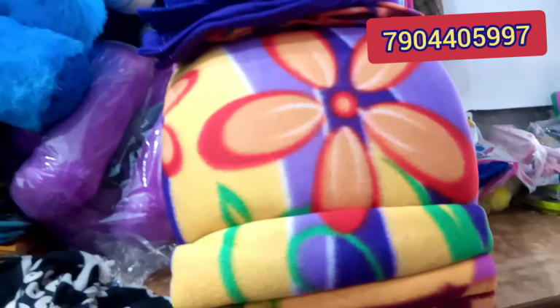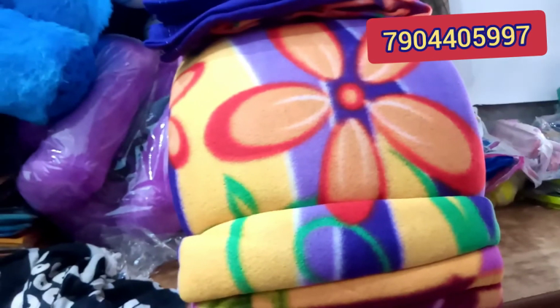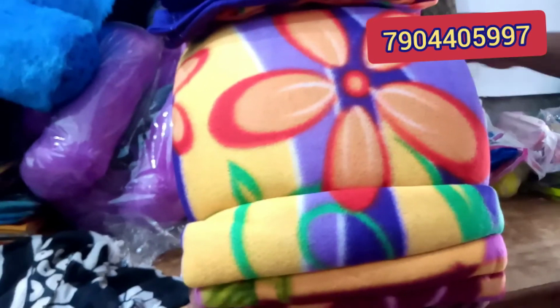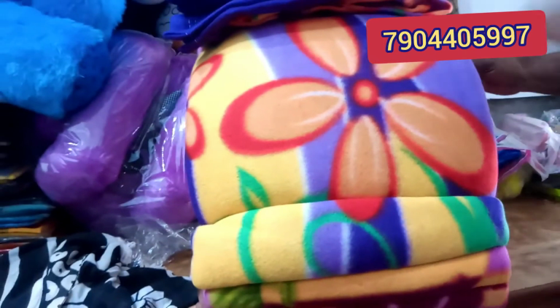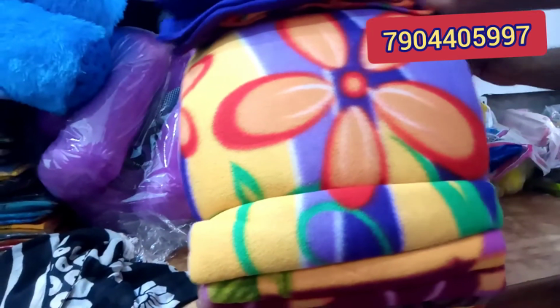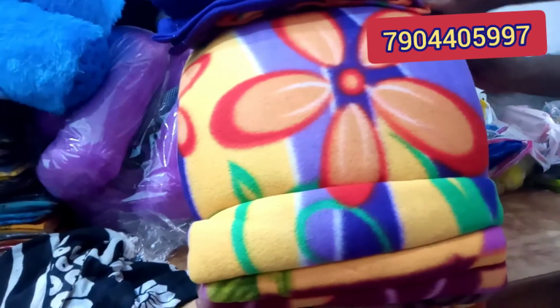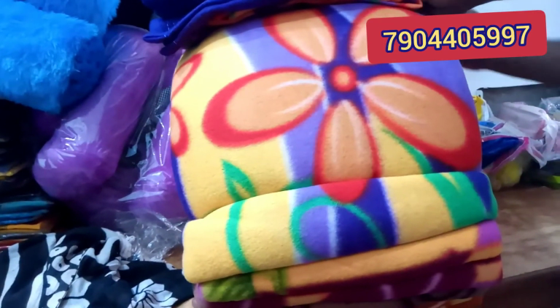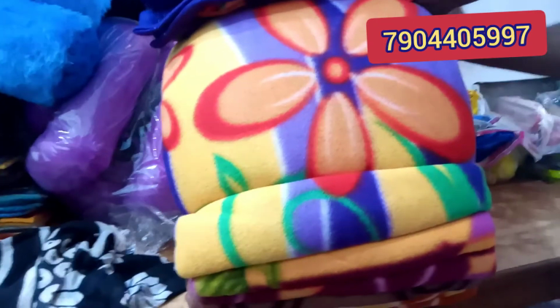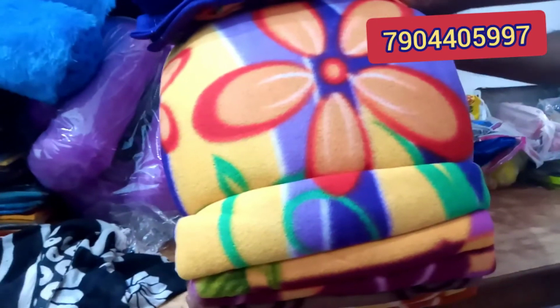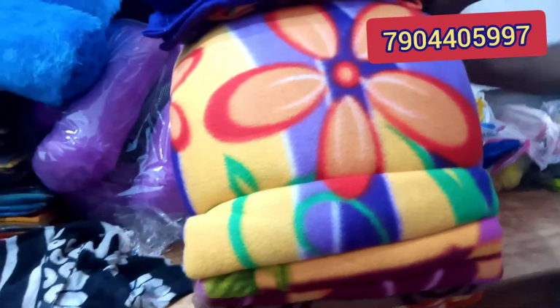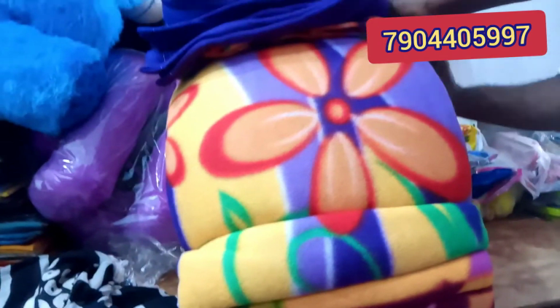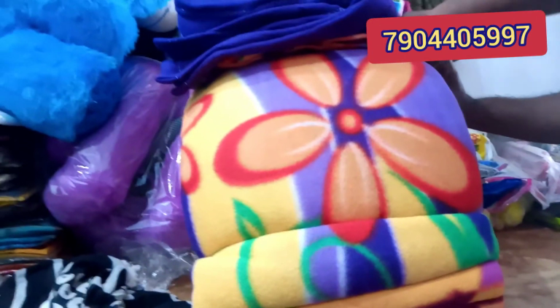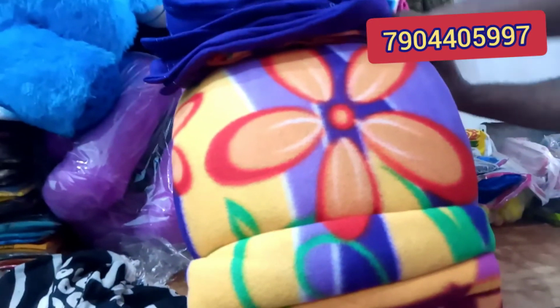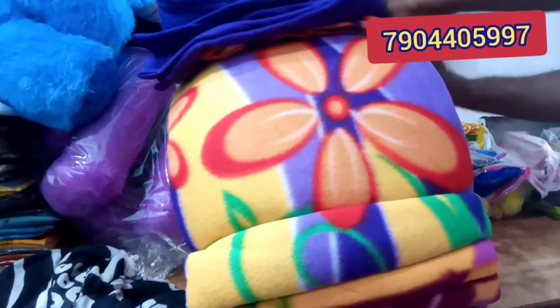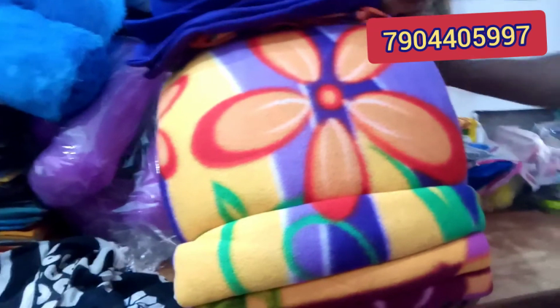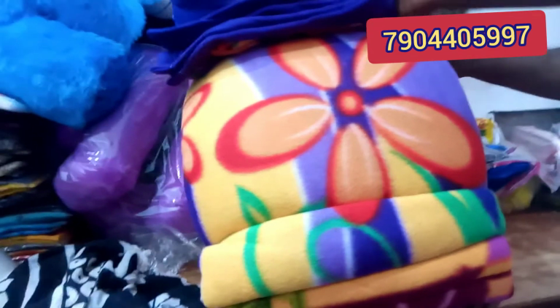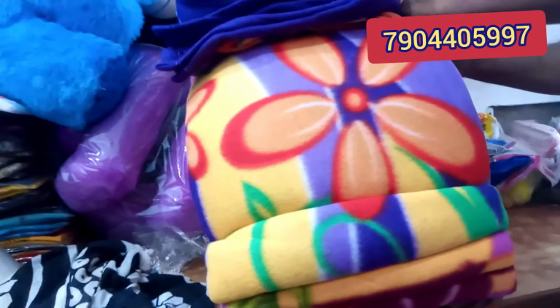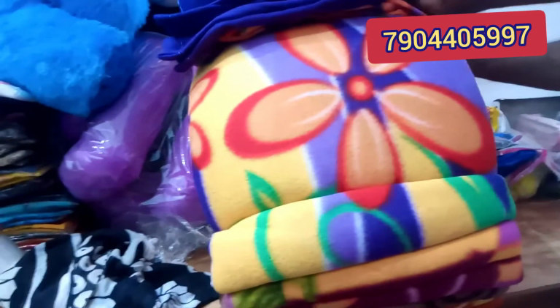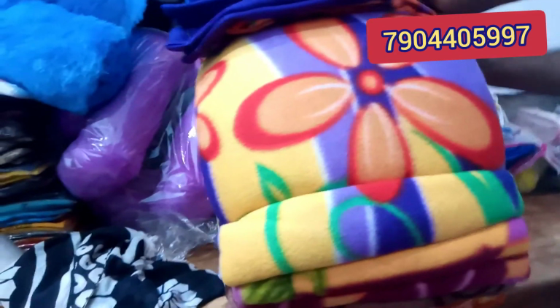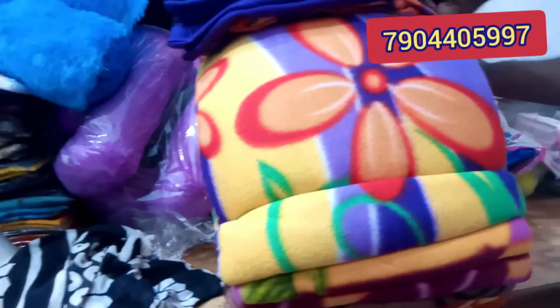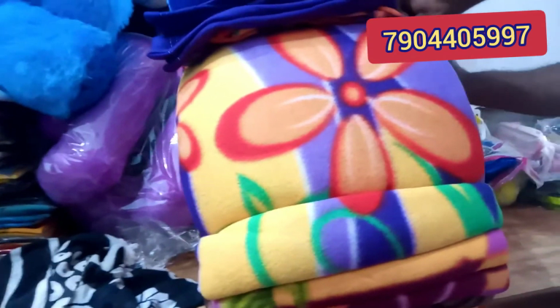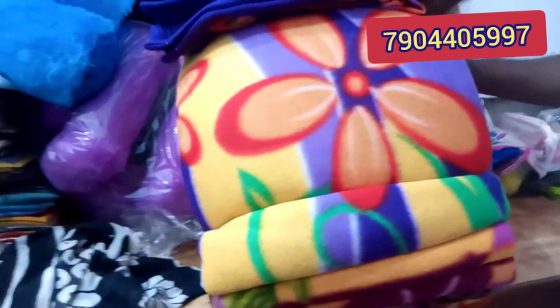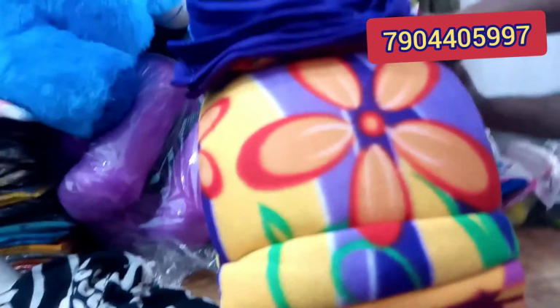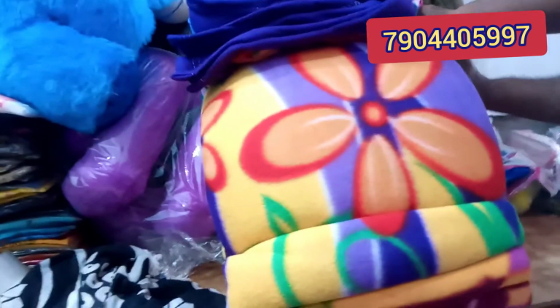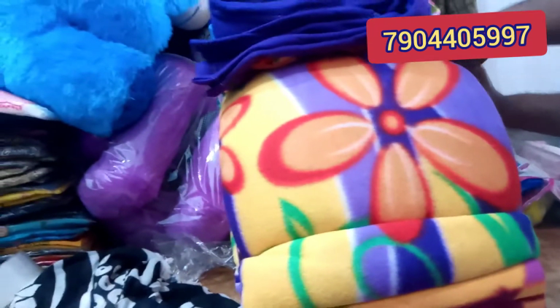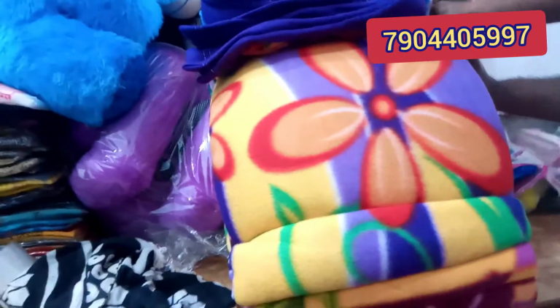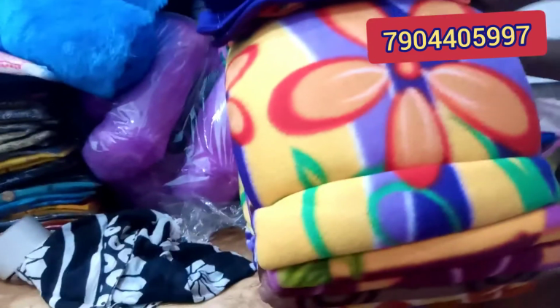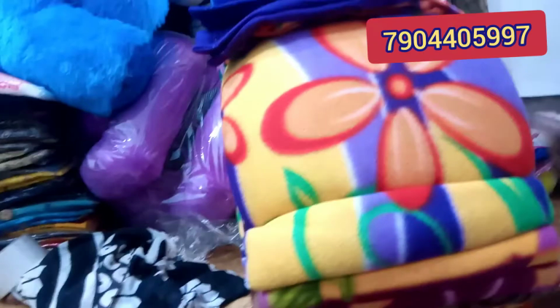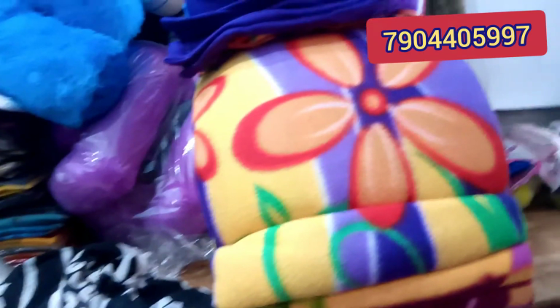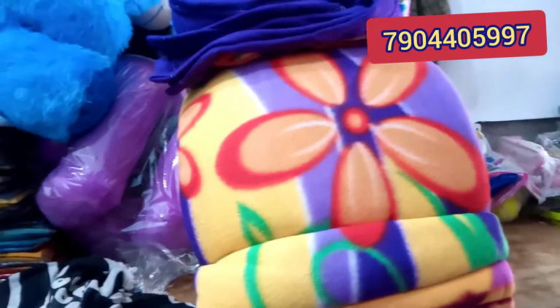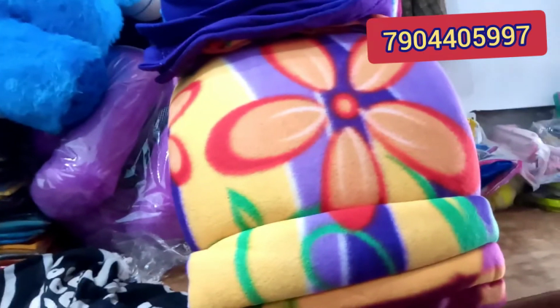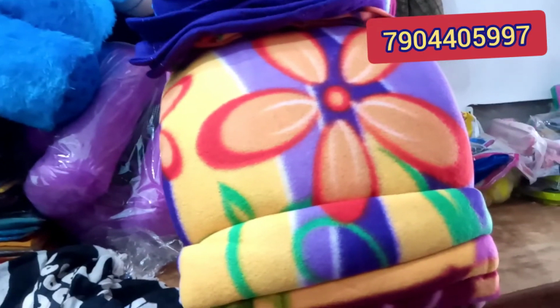Now we are looking at fleece. This is a single bed blanket. If you want to see the price details, you can contact us on the screen.